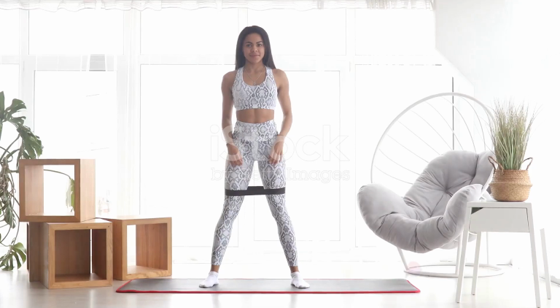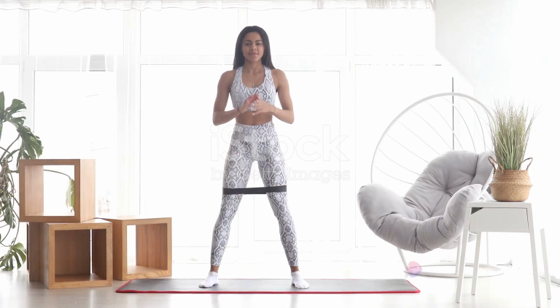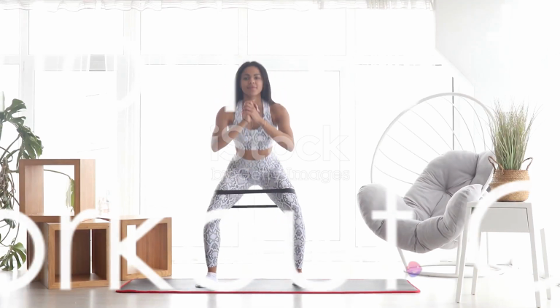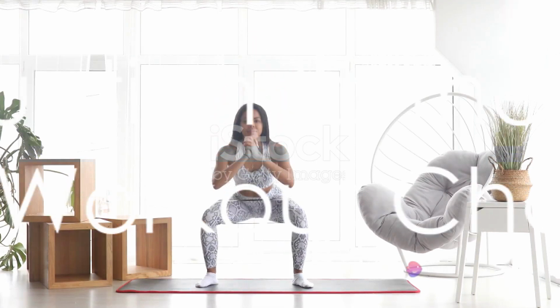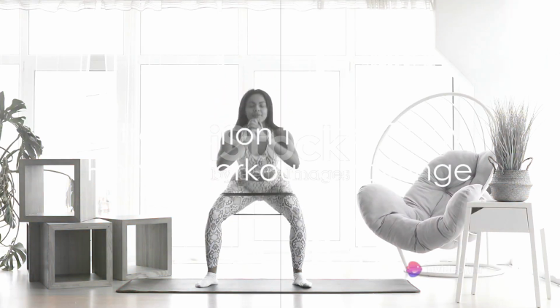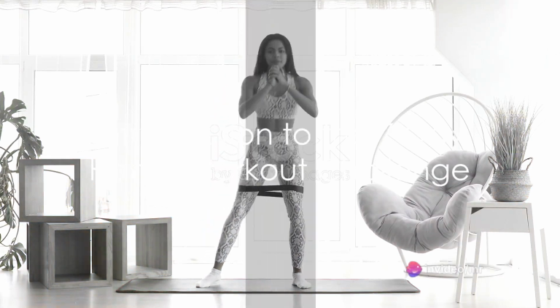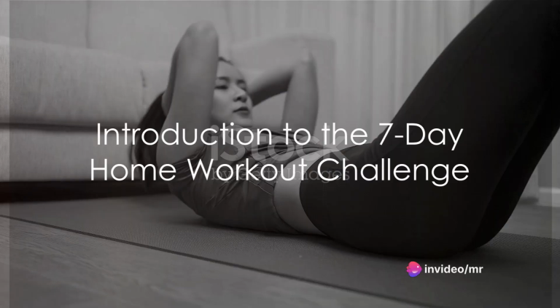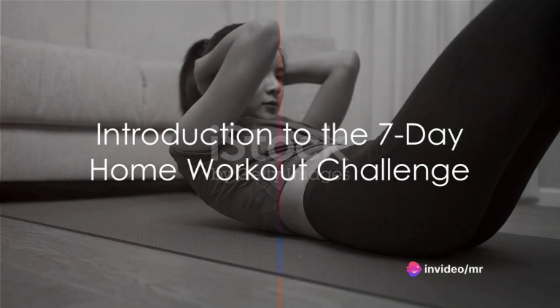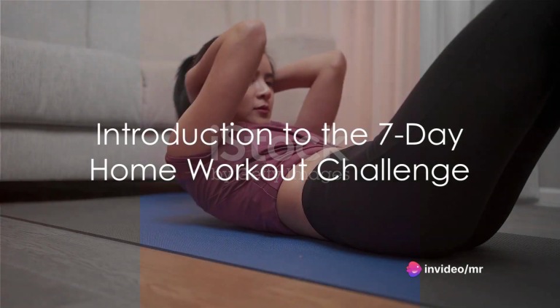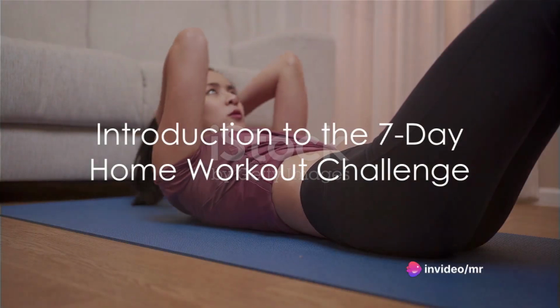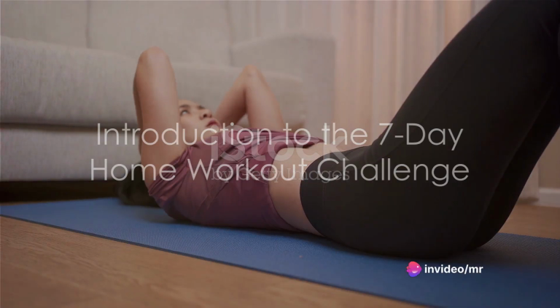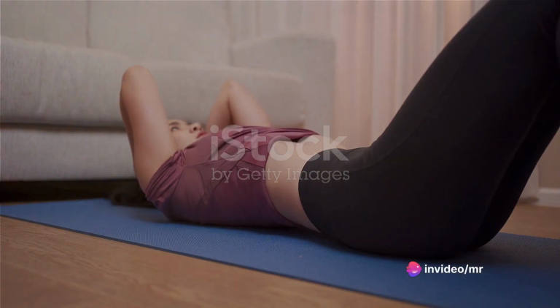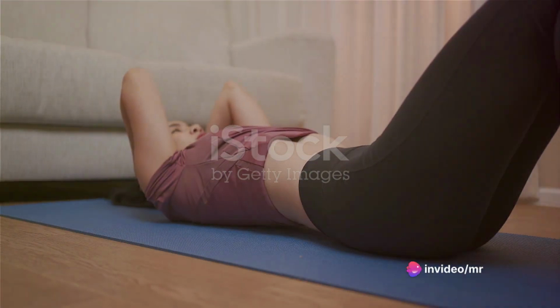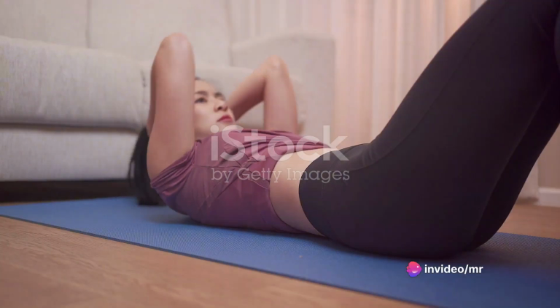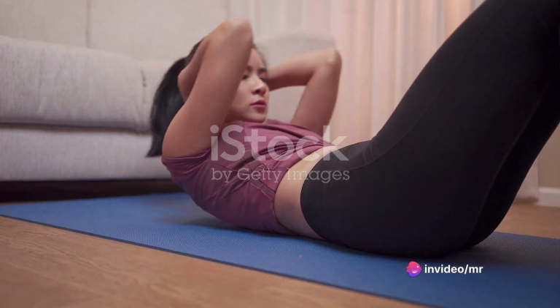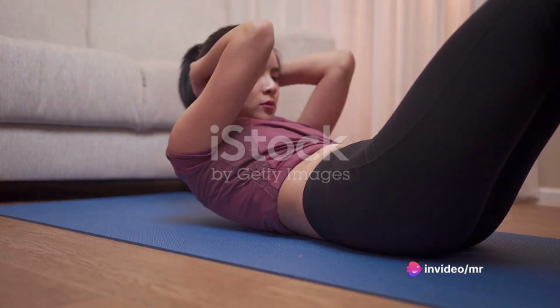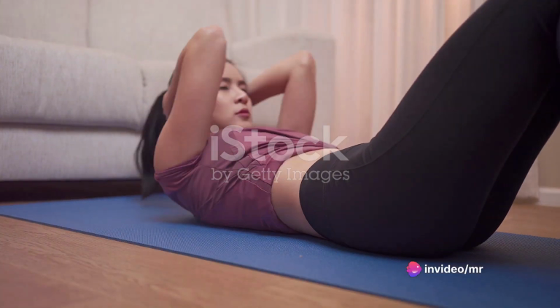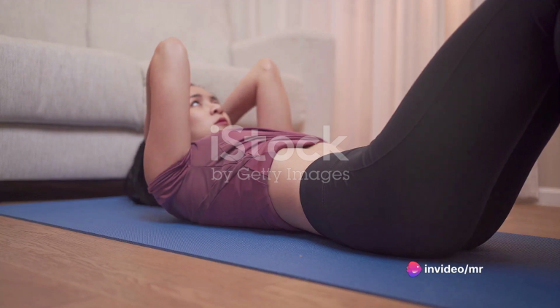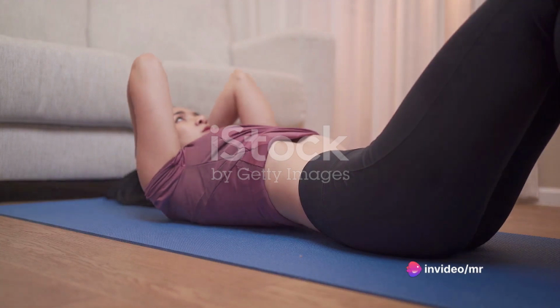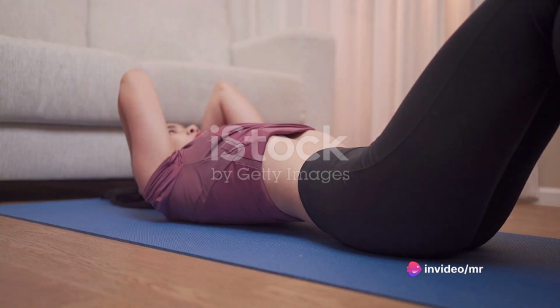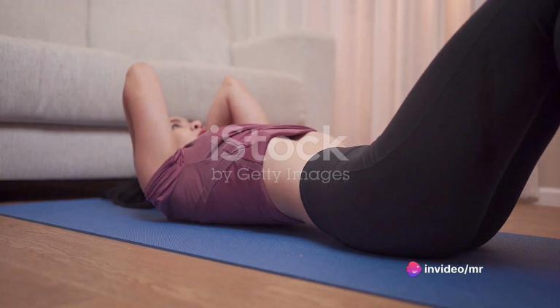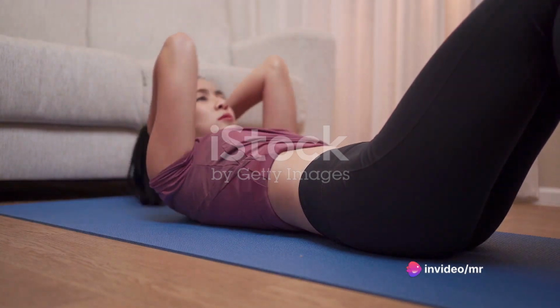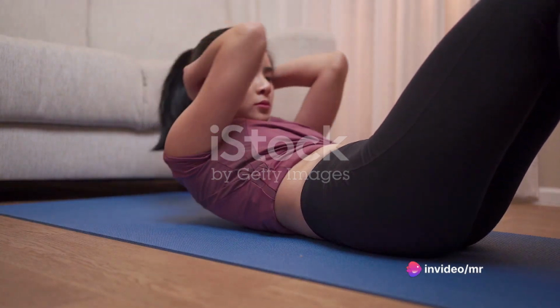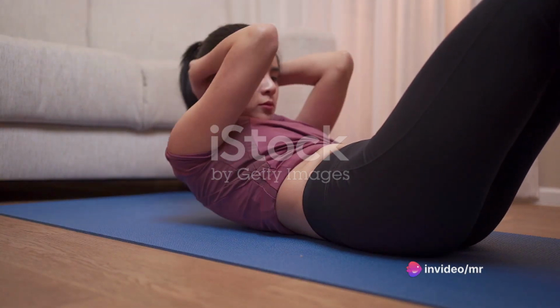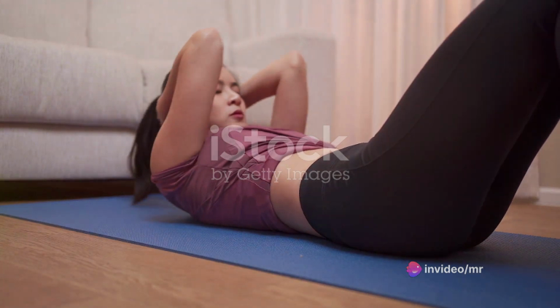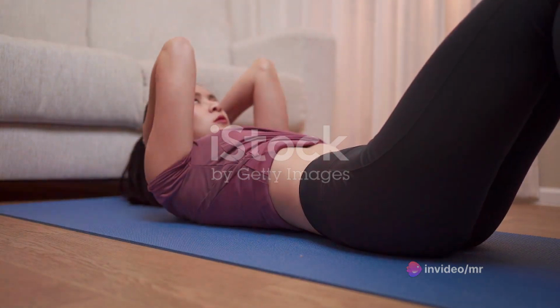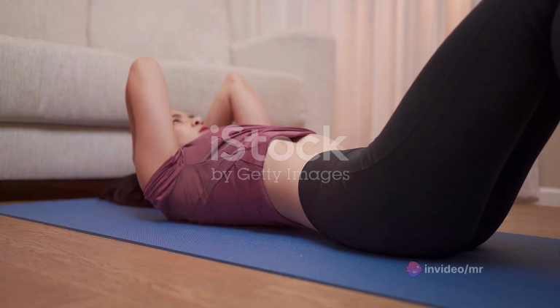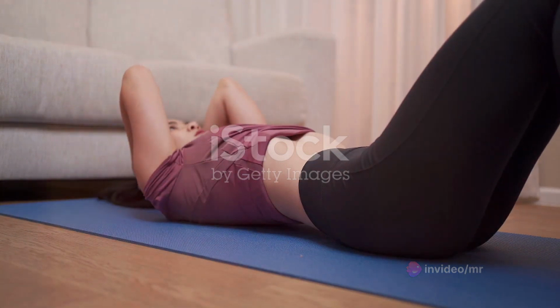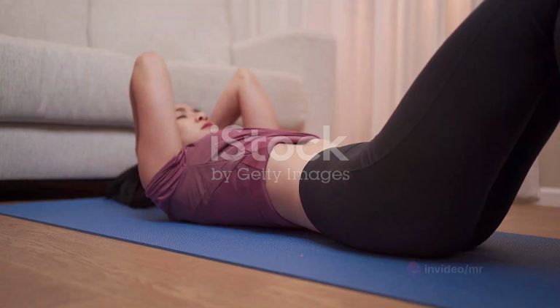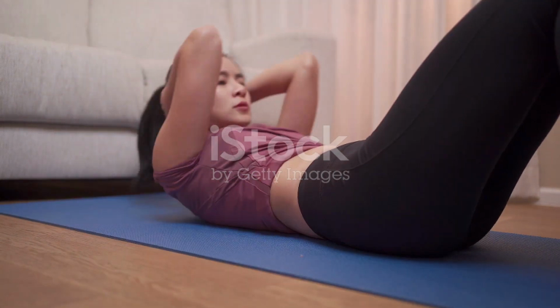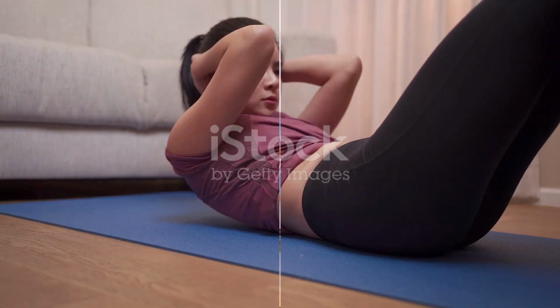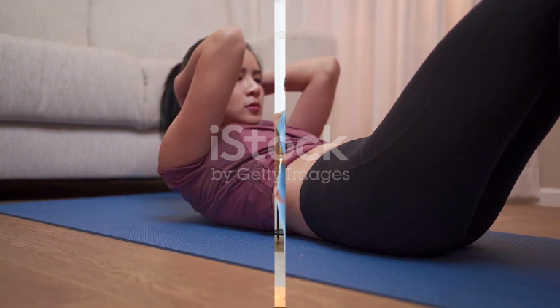Are you ready to get healthy and live longer? Then it's time to introduce the 7-Day Home Workout Challenge, a perfectly curated routine to kickstart your fitness journey right from the comfort of your home.